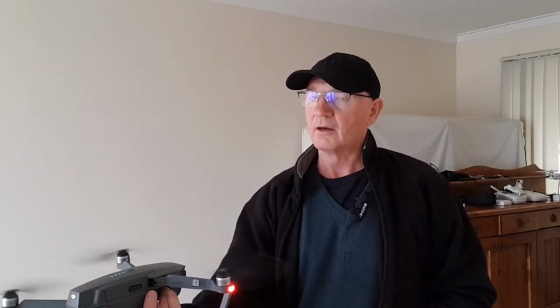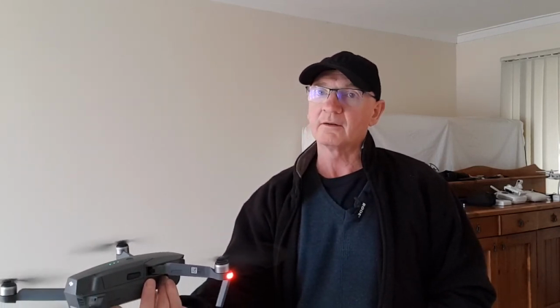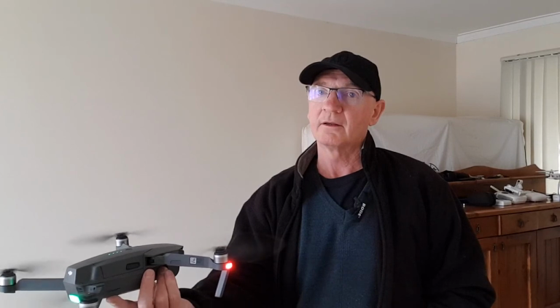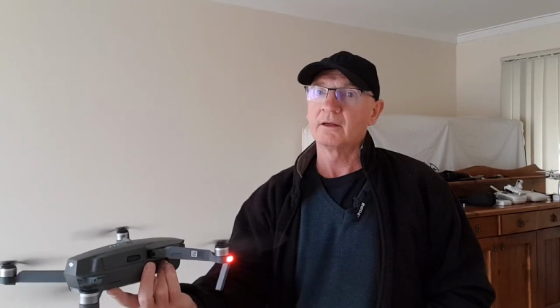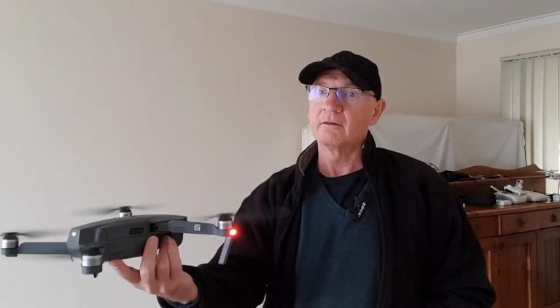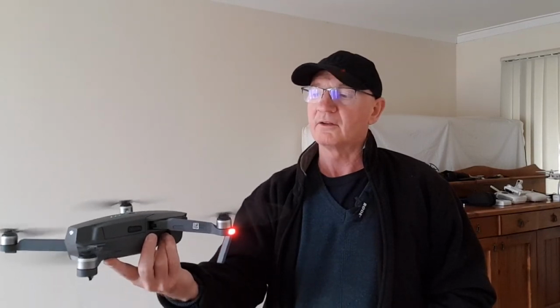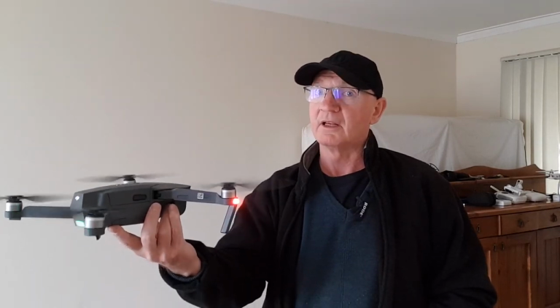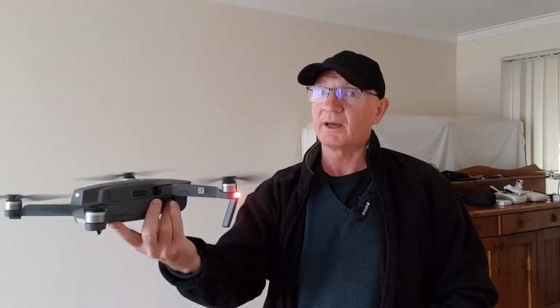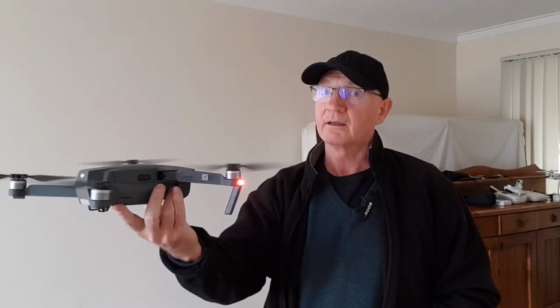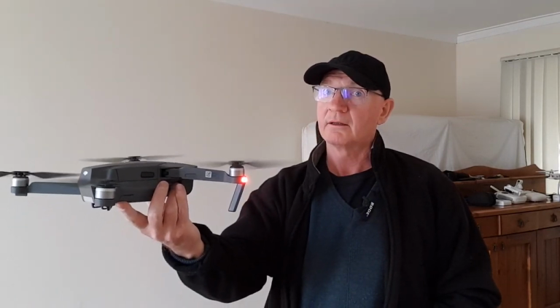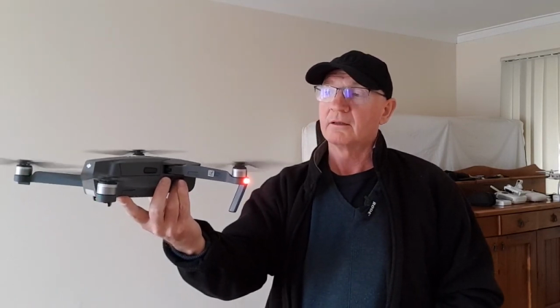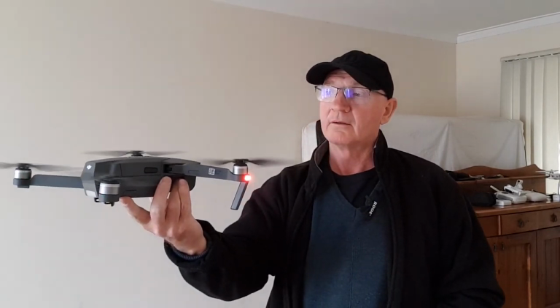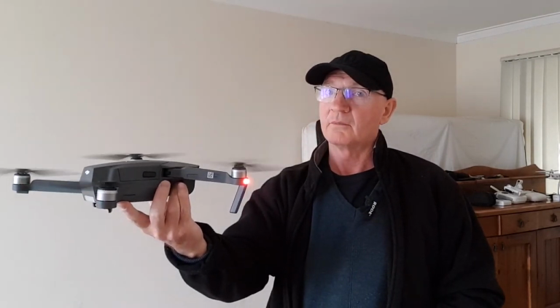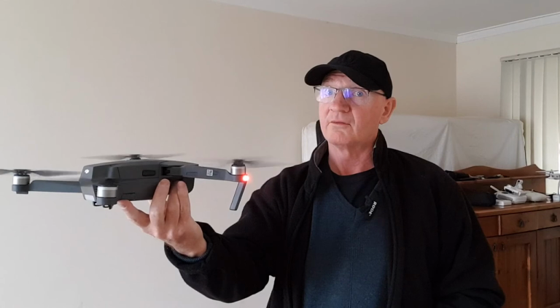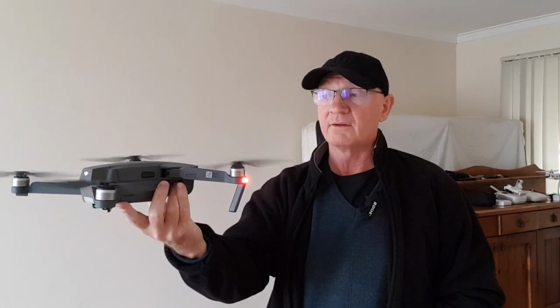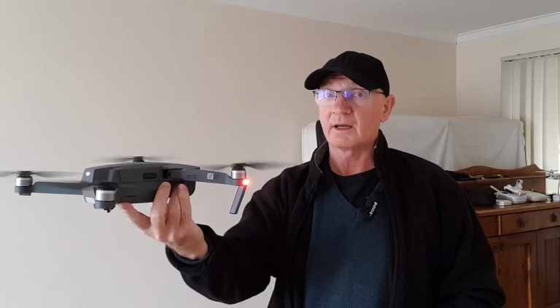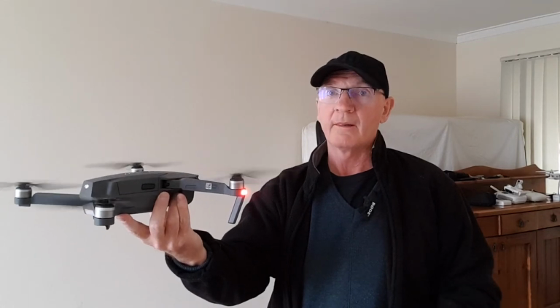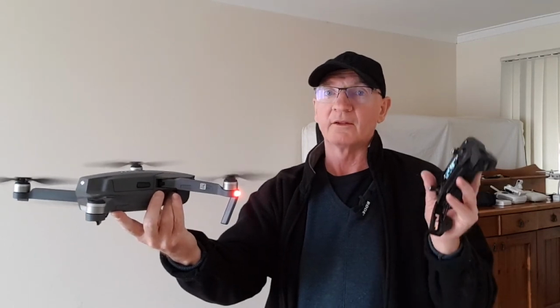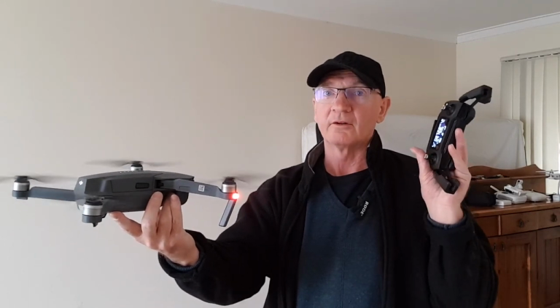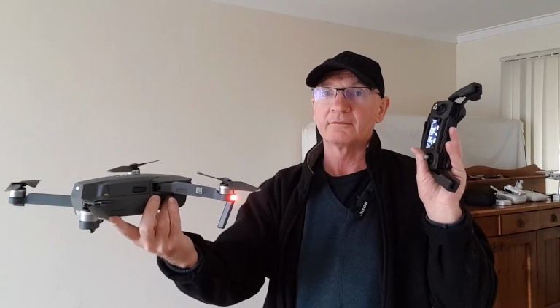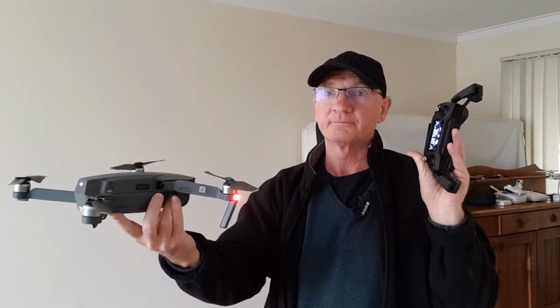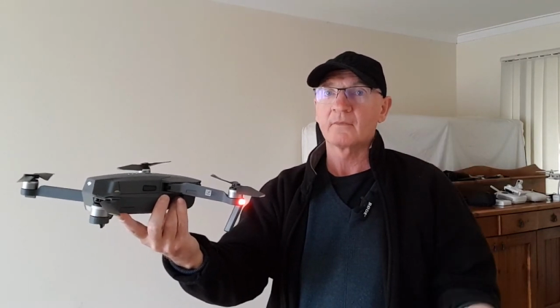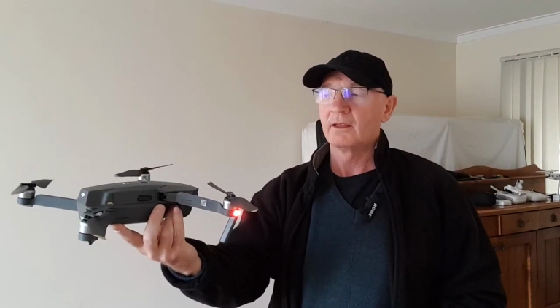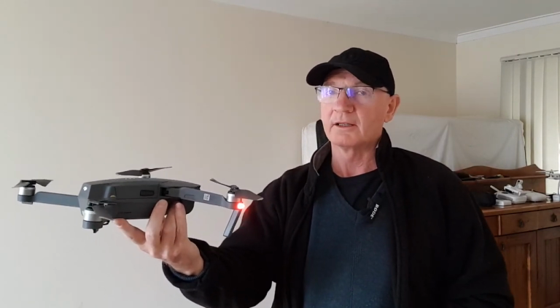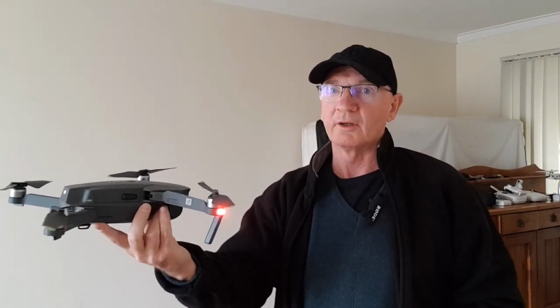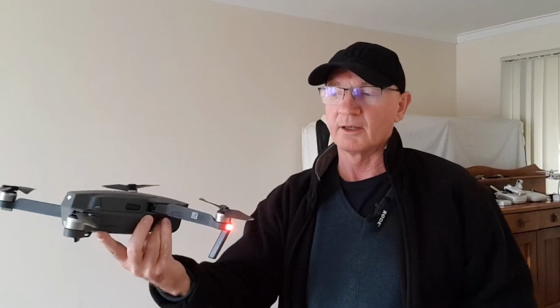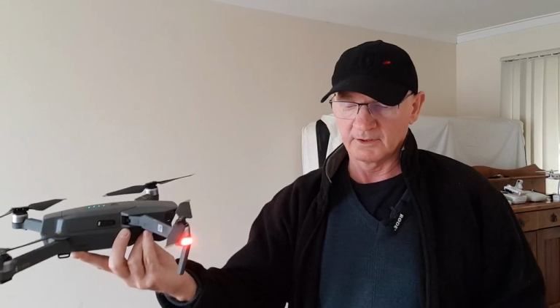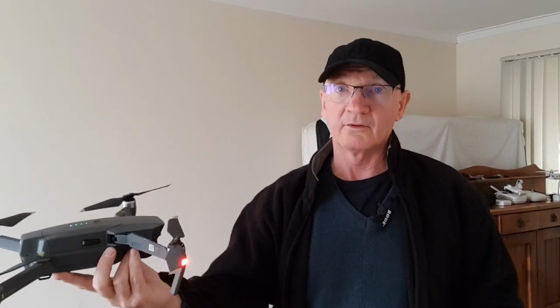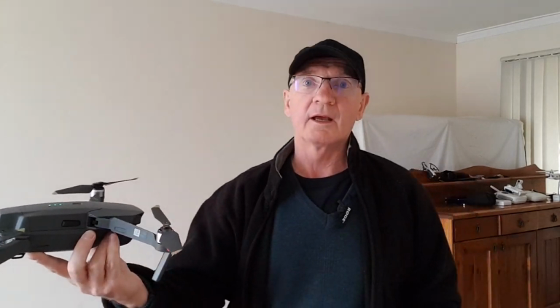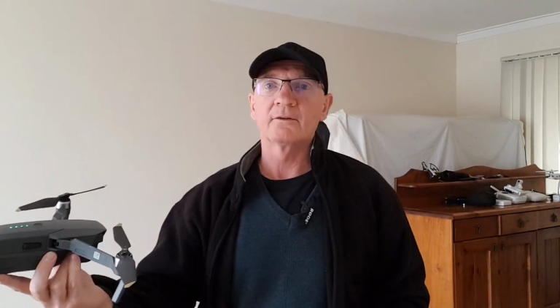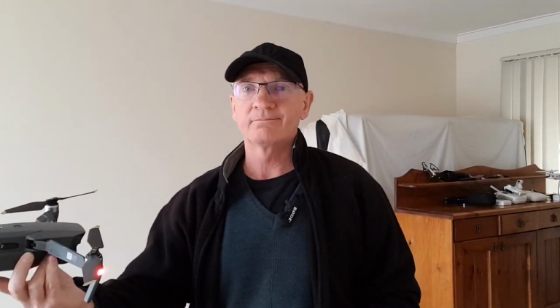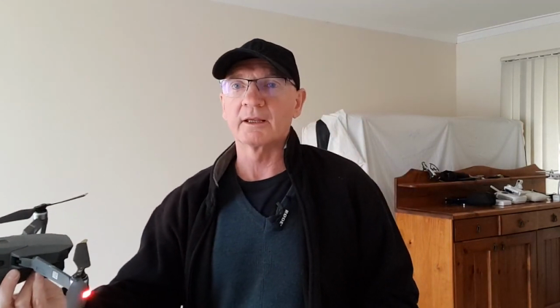Hold it, raise it, tilt it down at the back — because it's very heavy at the back — and then switch it off. You'll get used to it in time, and you can master the hand catch. Take care.